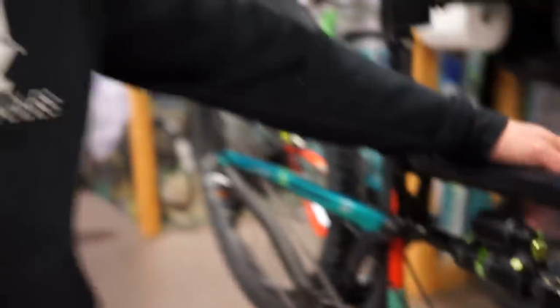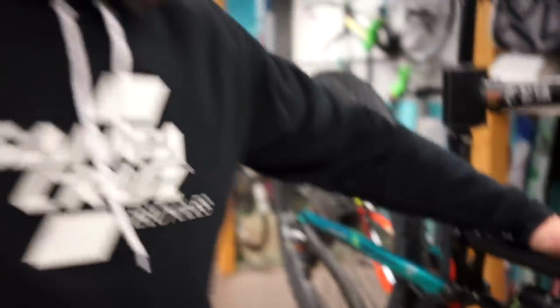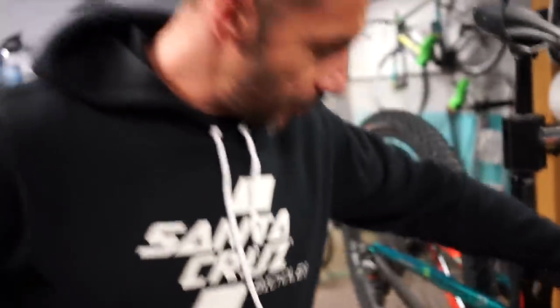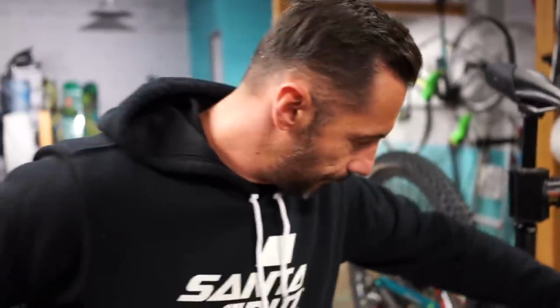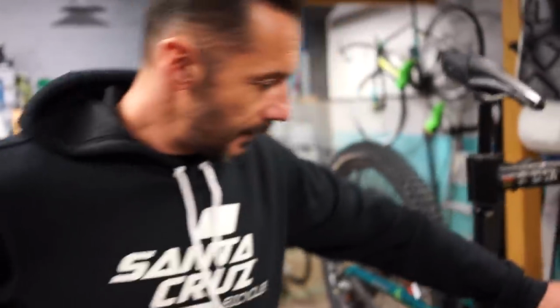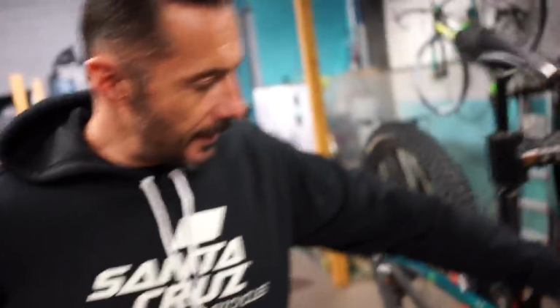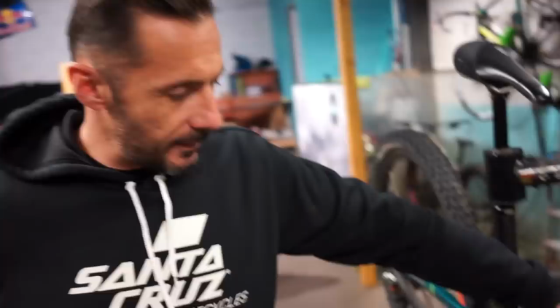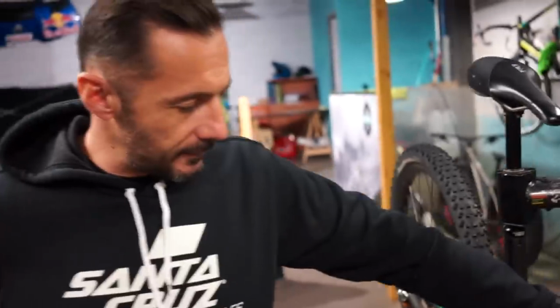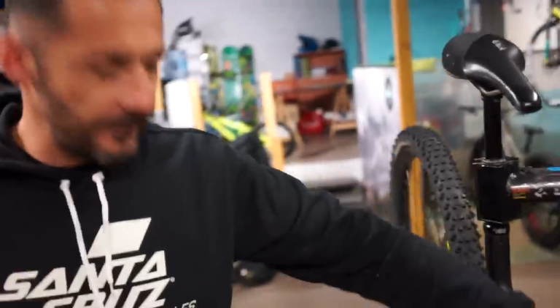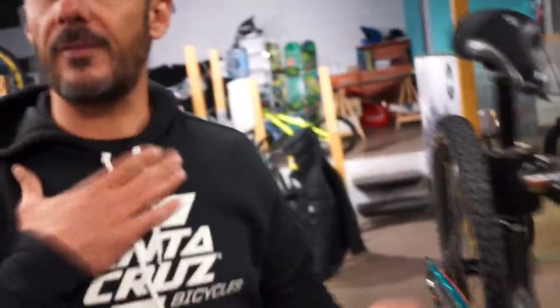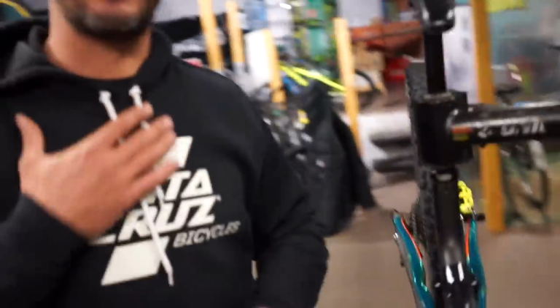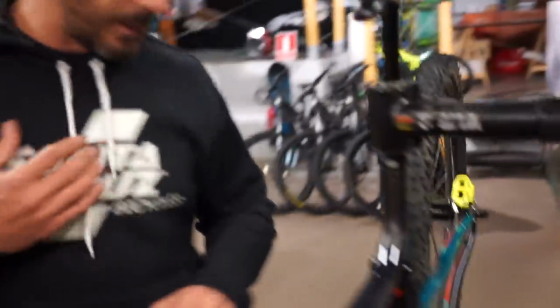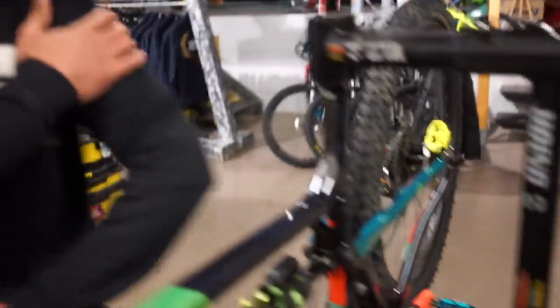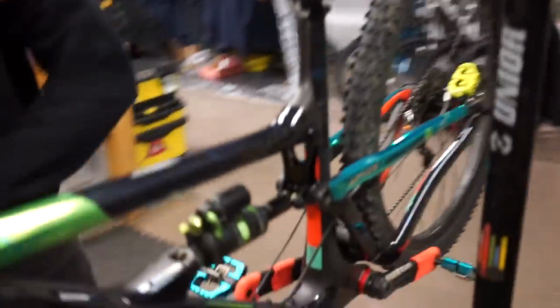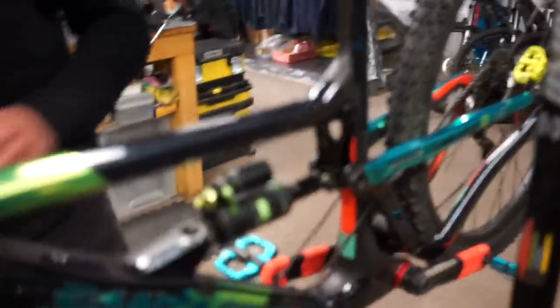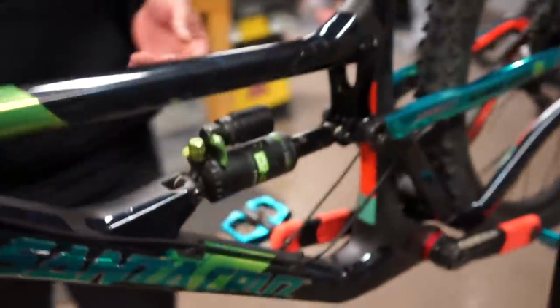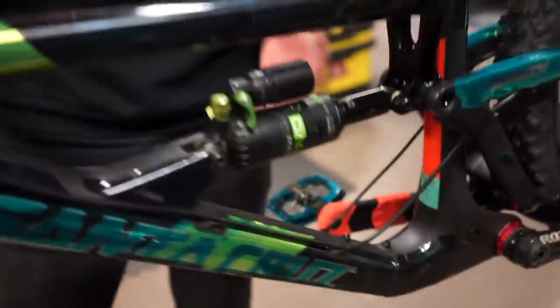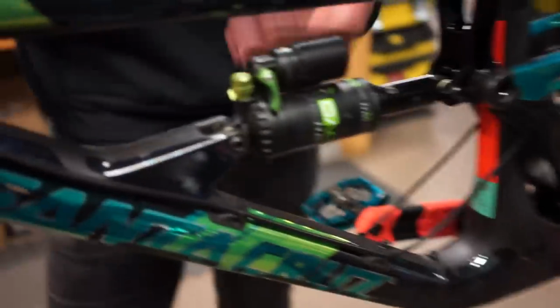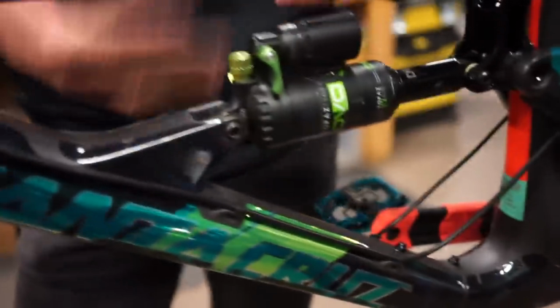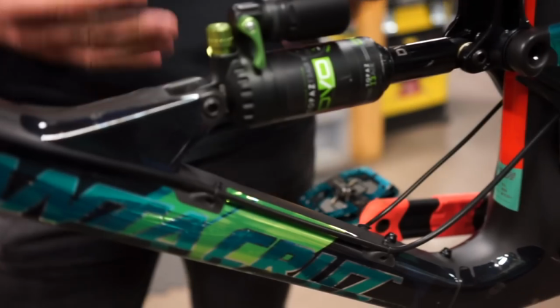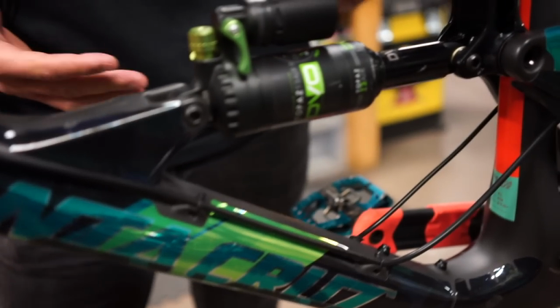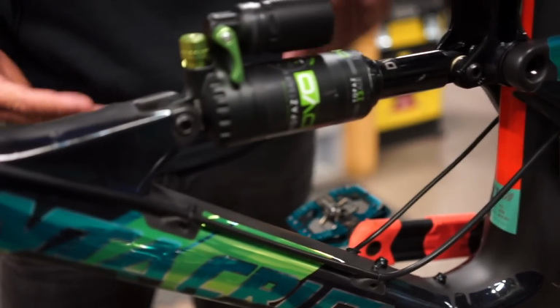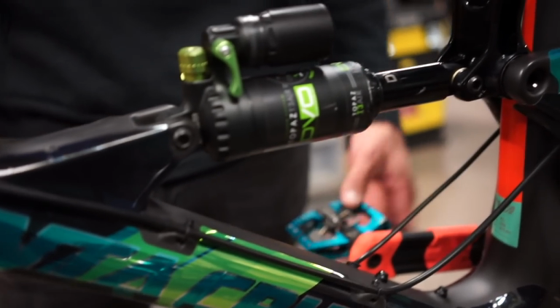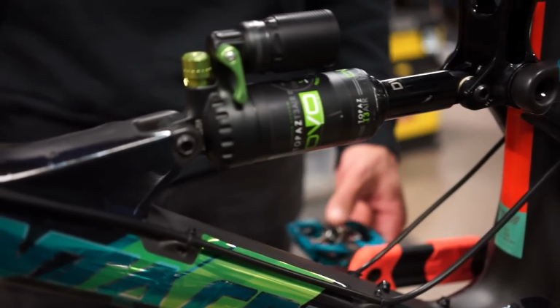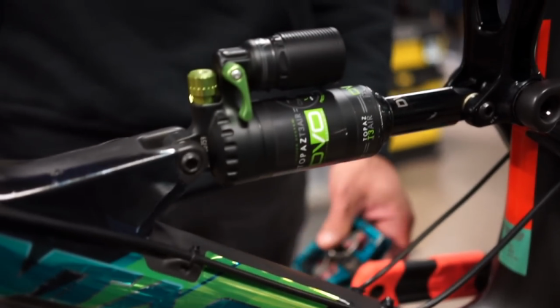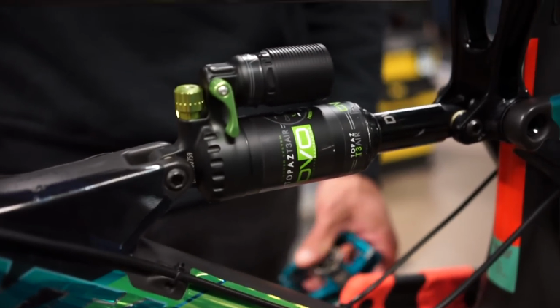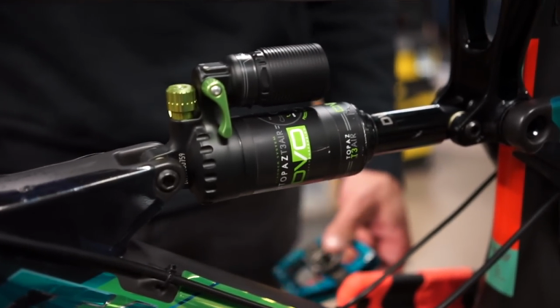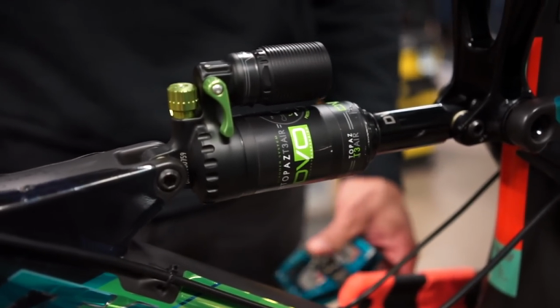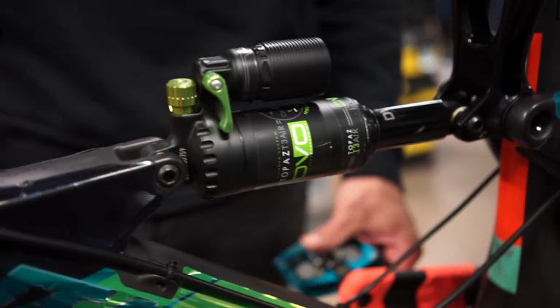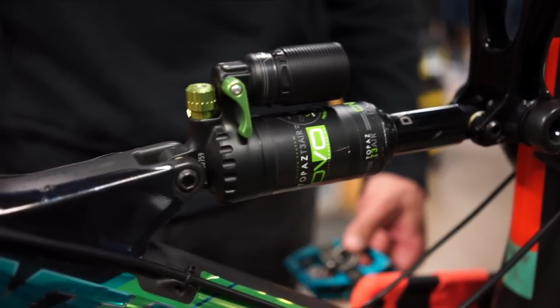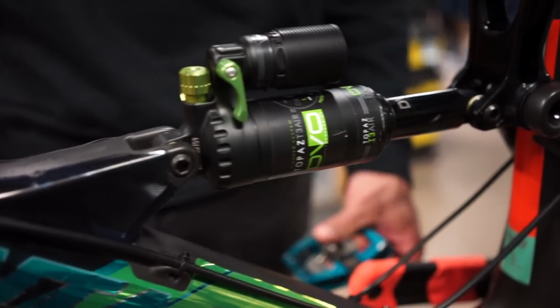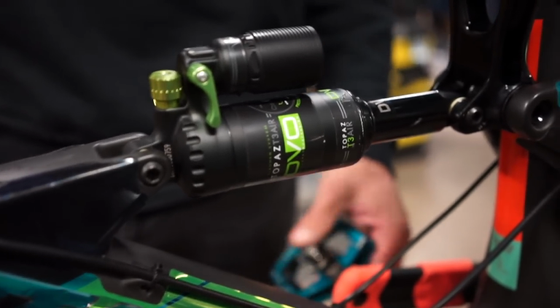Rebound control — that's my setting for me. But like I say, I'm 93 kilos. I'm riding usually 200 to 210 PSI, depending on whether it's big drops or not.